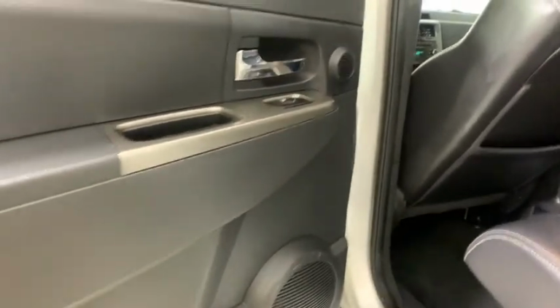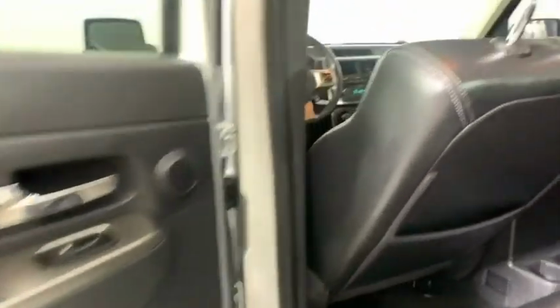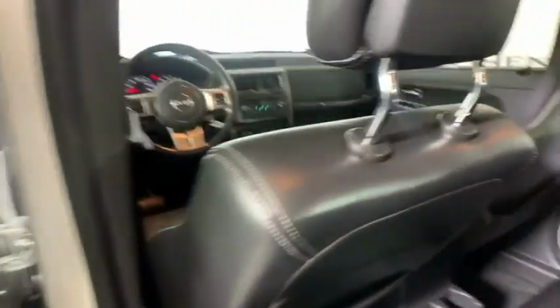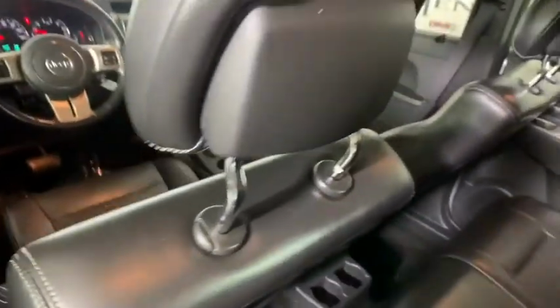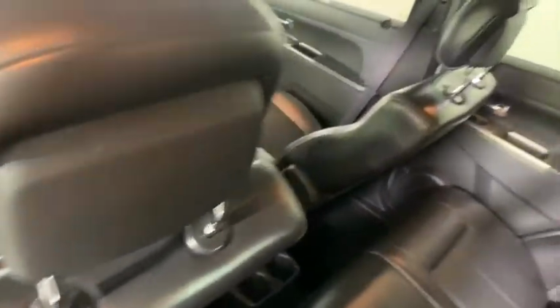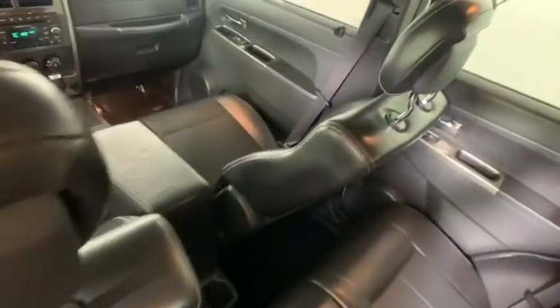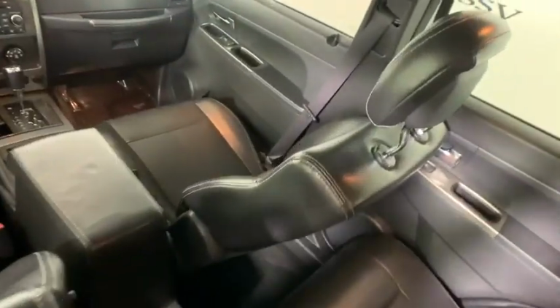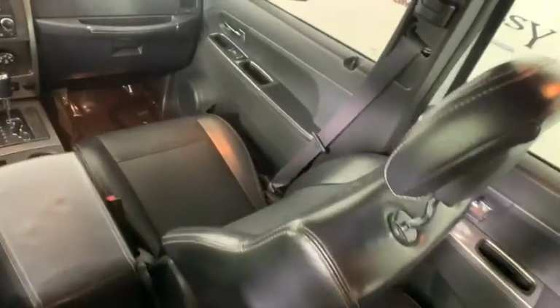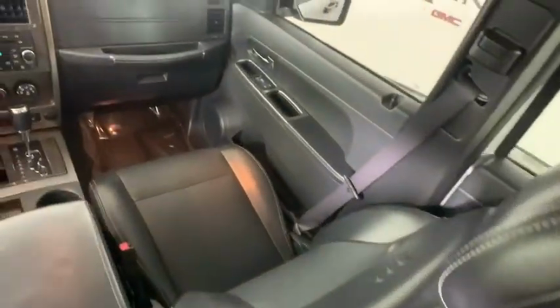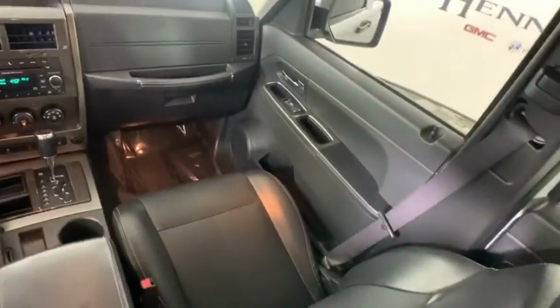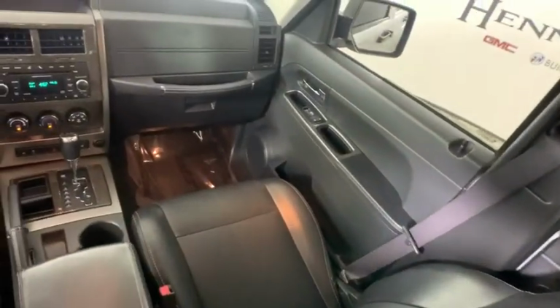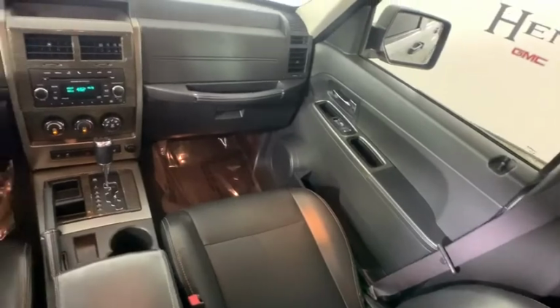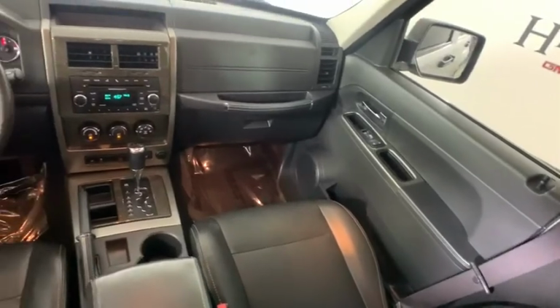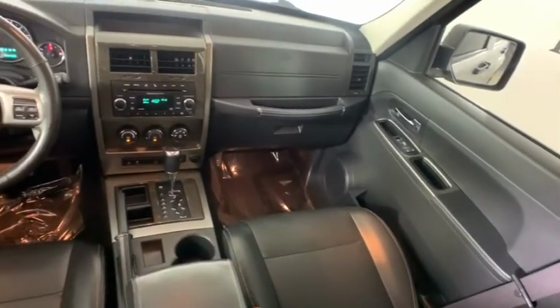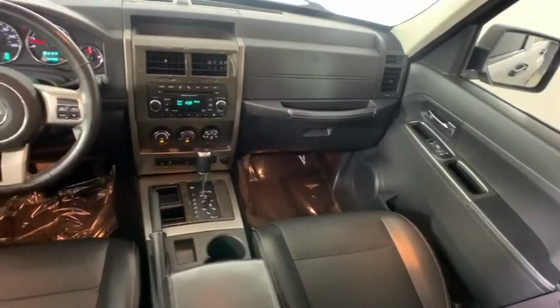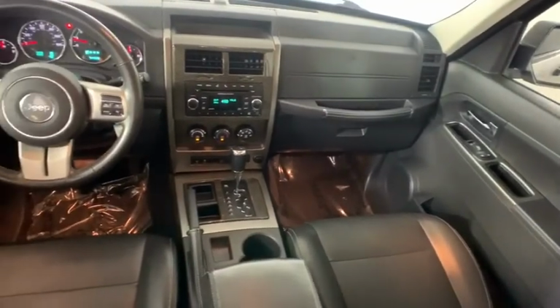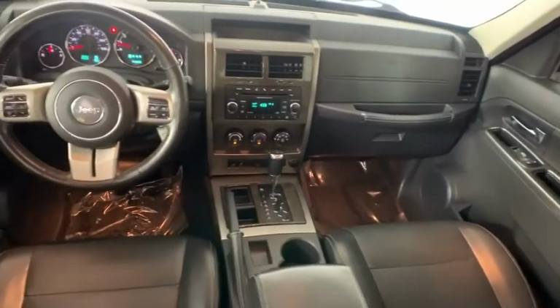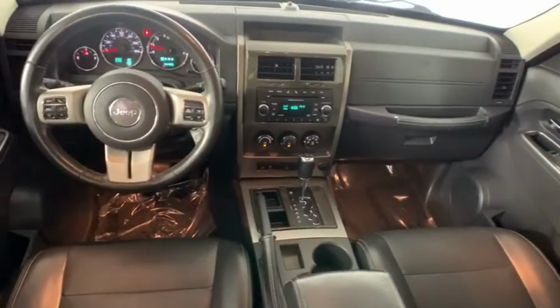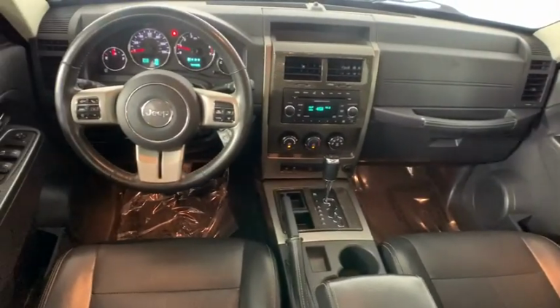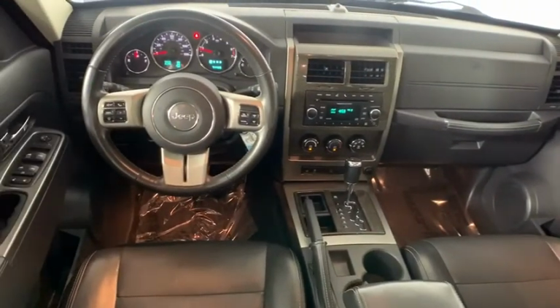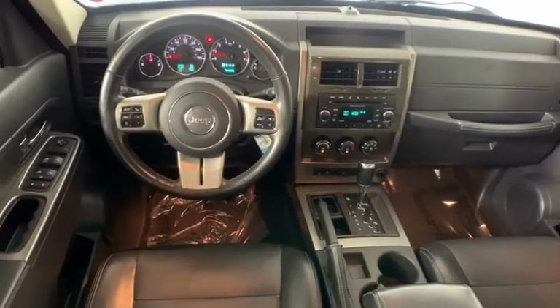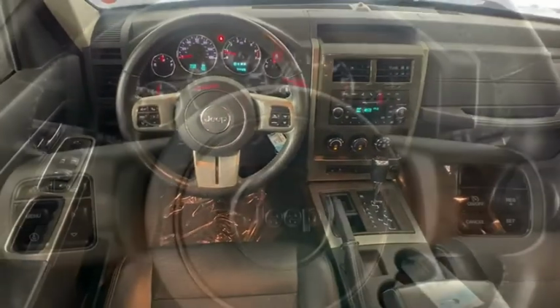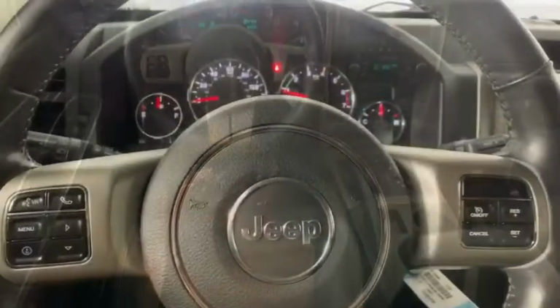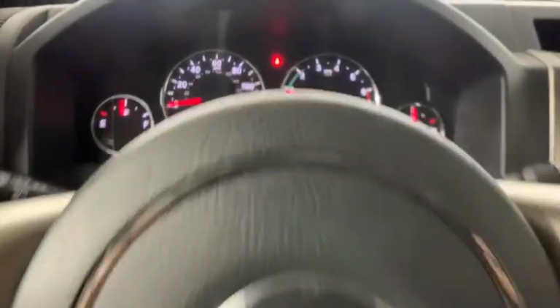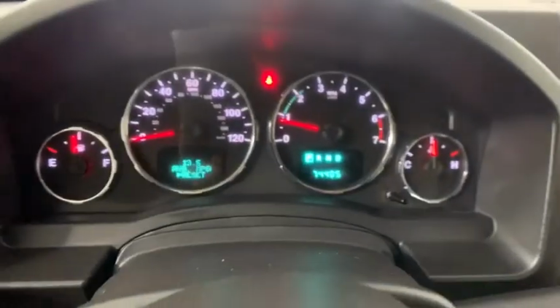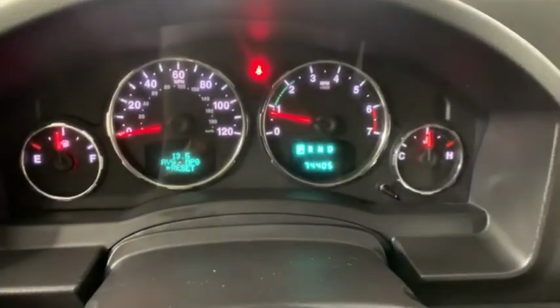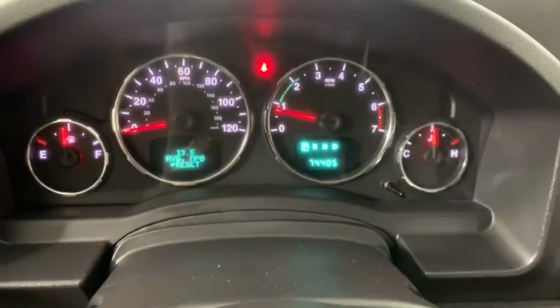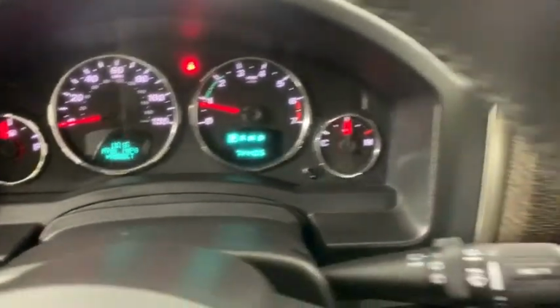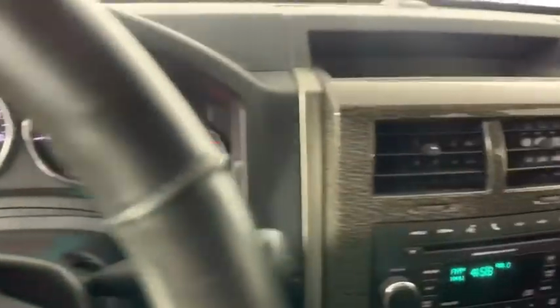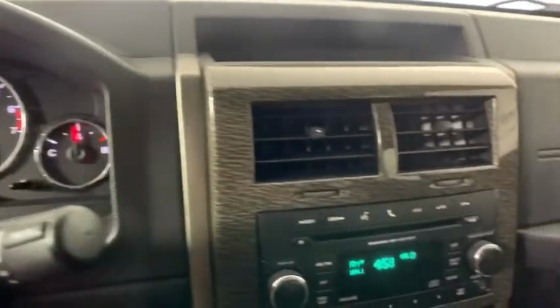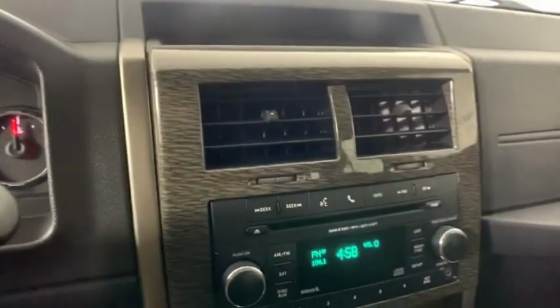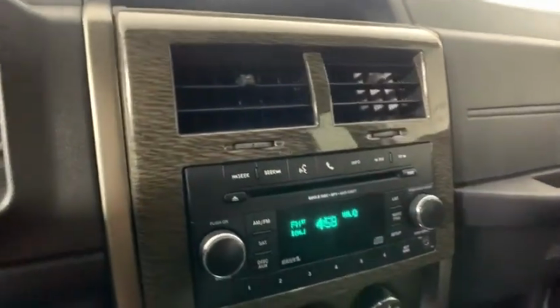Traction control, power passenger seat, dual airbags, alloy wheels, power steering, four-wheel disc brakes, universal garage door opener, security system, electronic stability control, fog lights, CD player, compass.